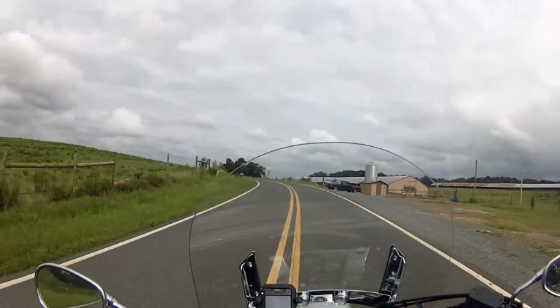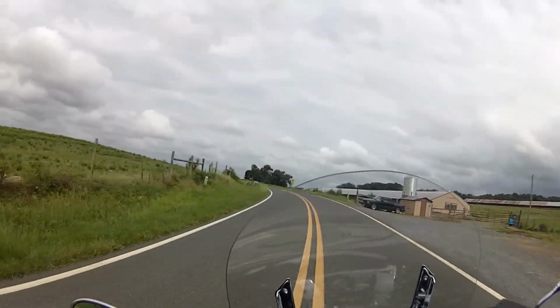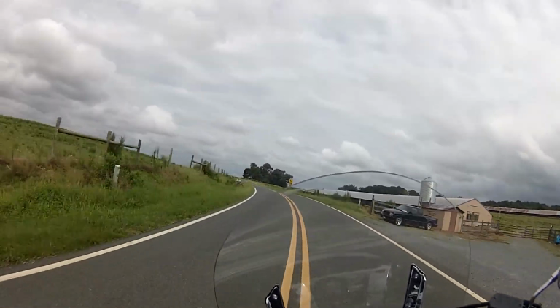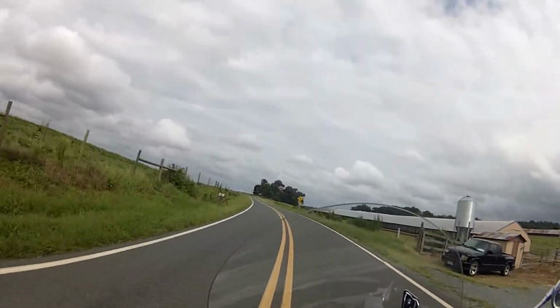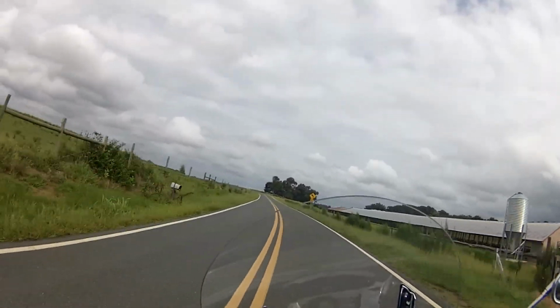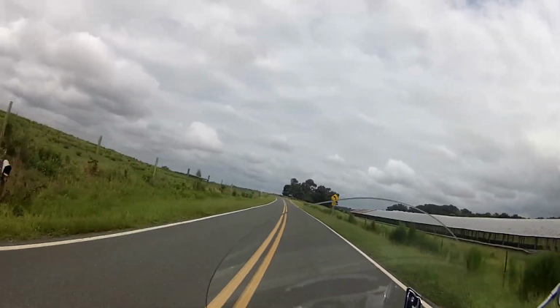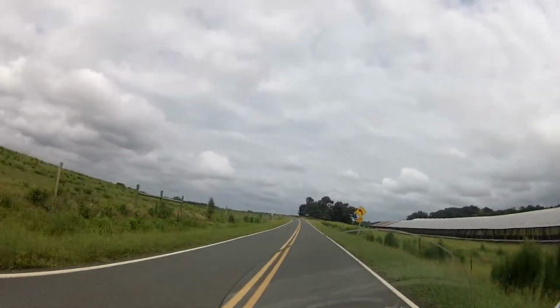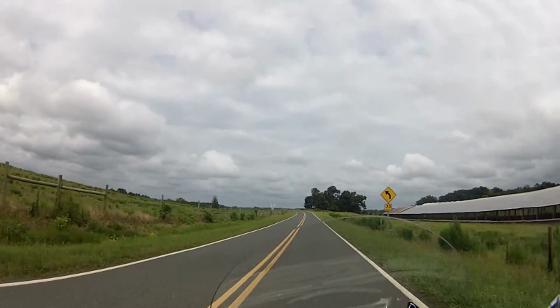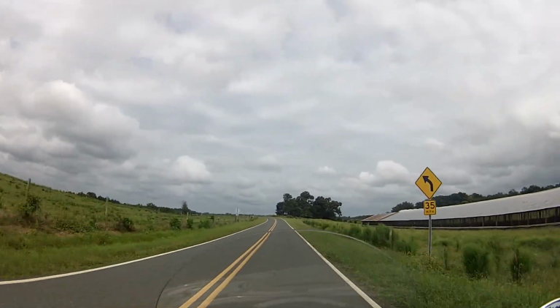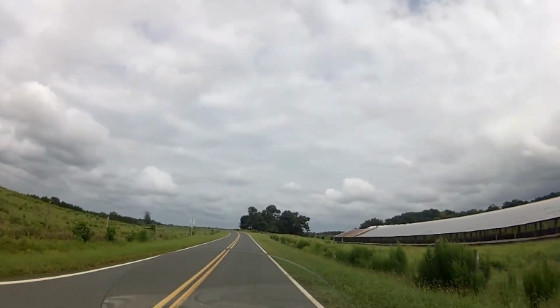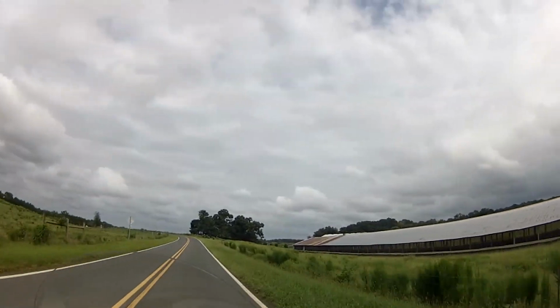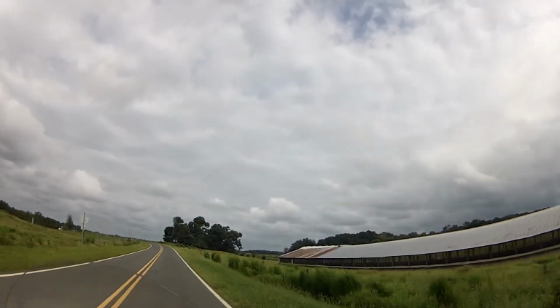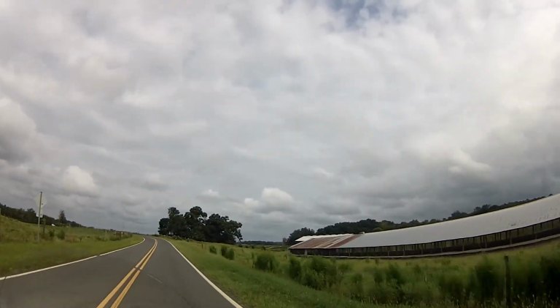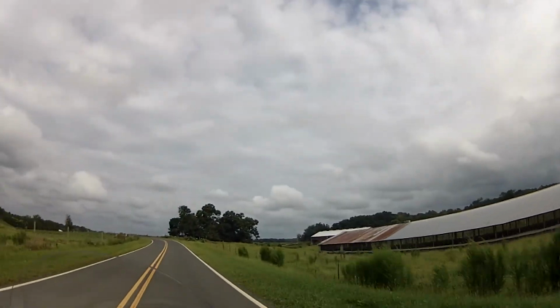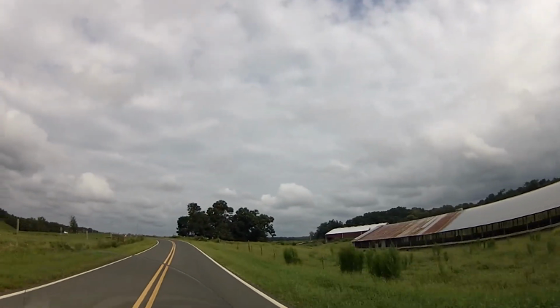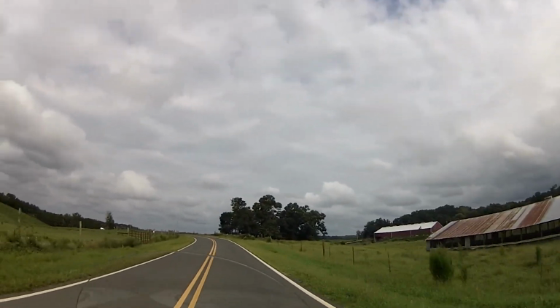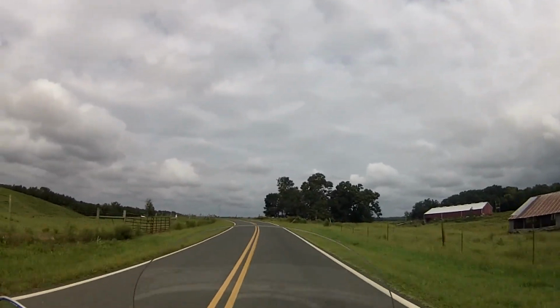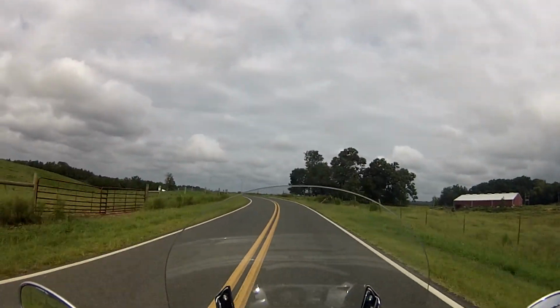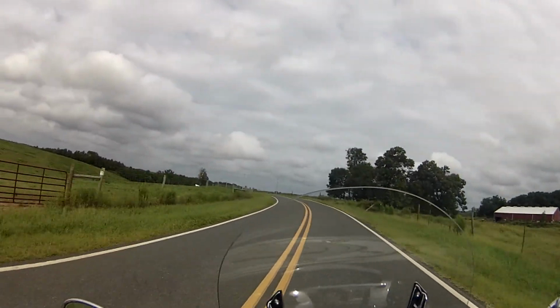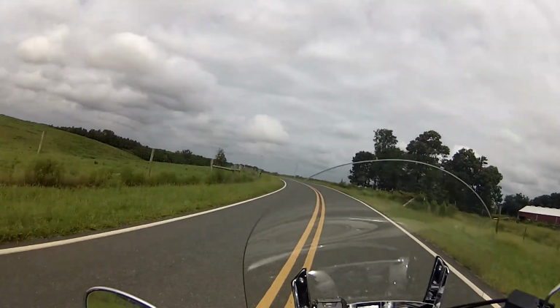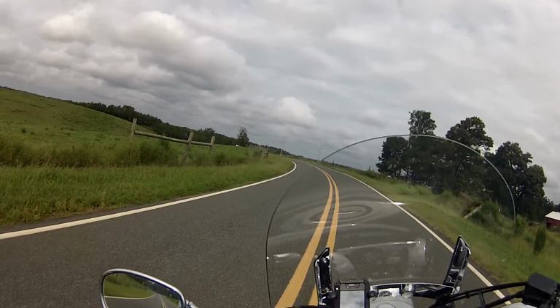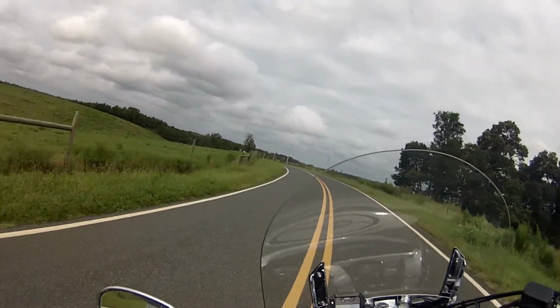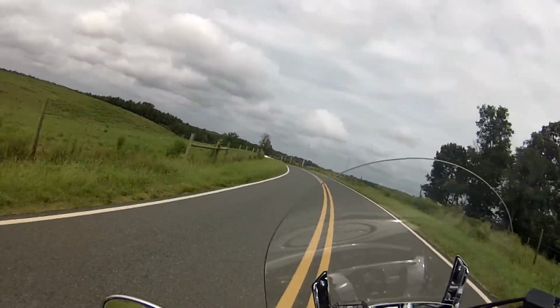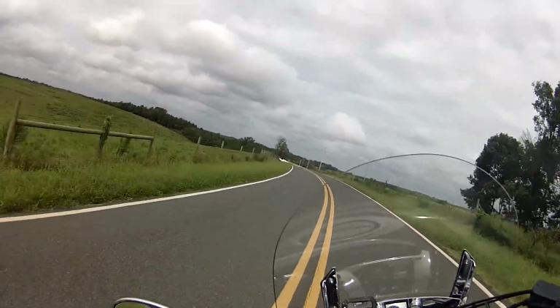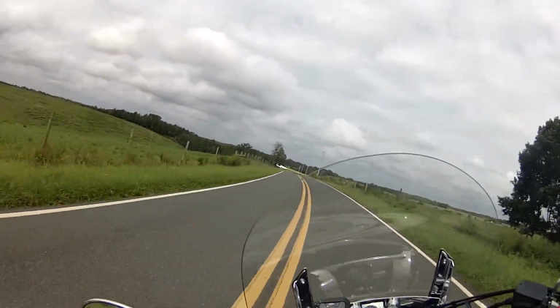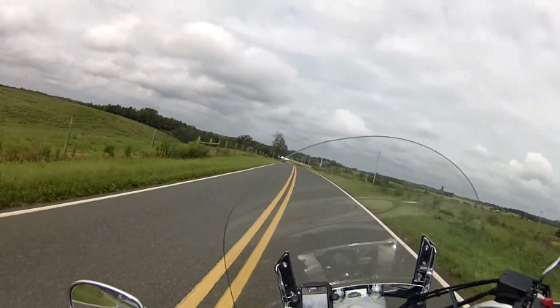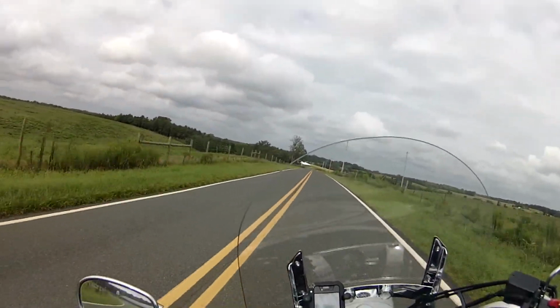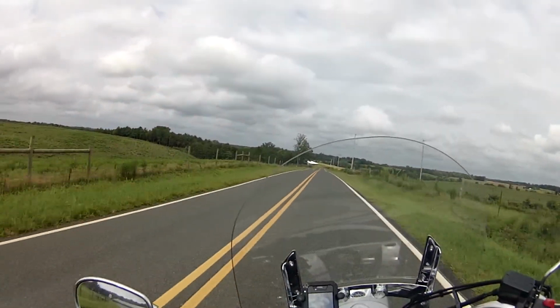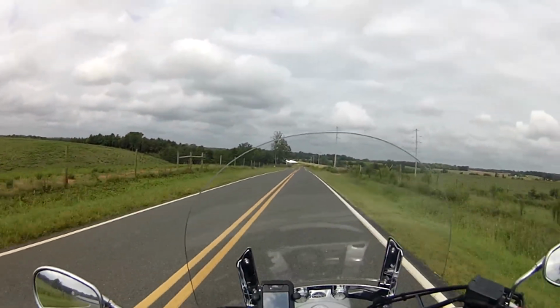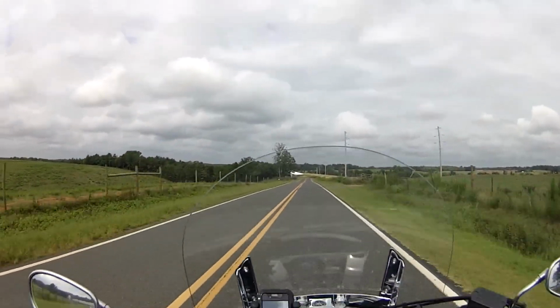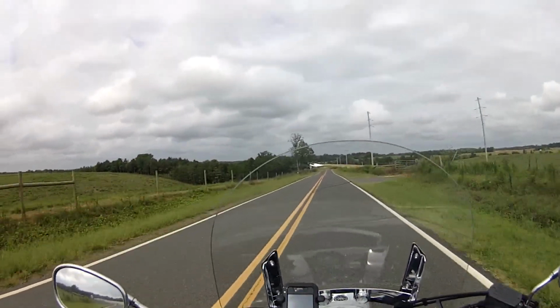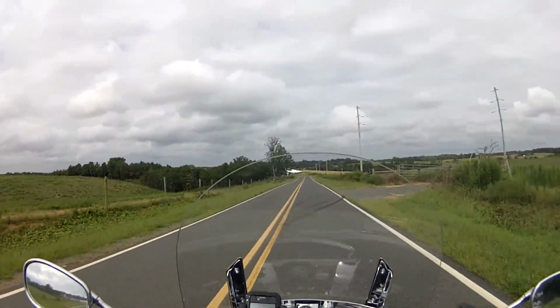It's an interesting day. You can see from the clouds up there — quite a few clouds in the sky today. Just thought I'd take a quick ride around. We're going to get some rain later.